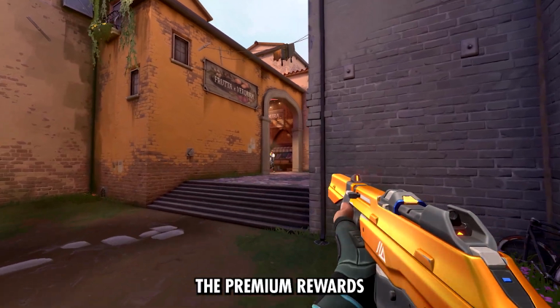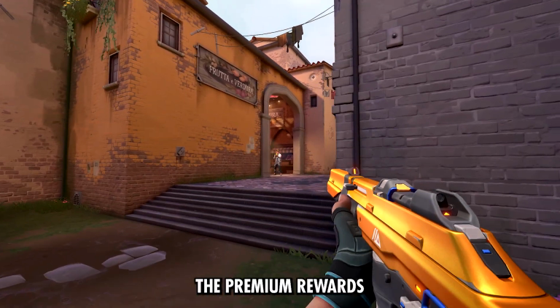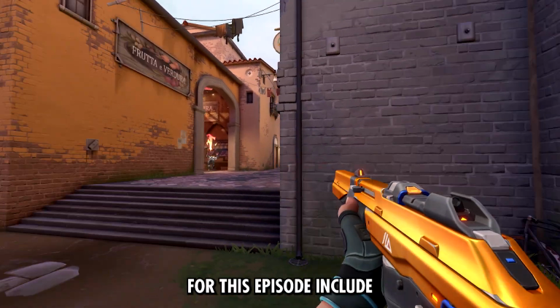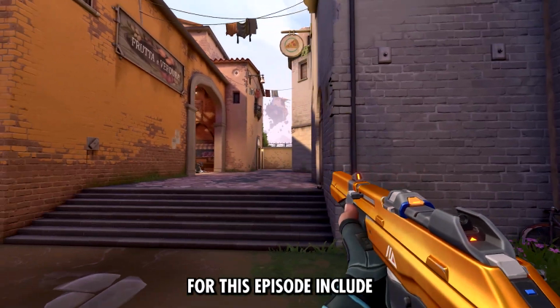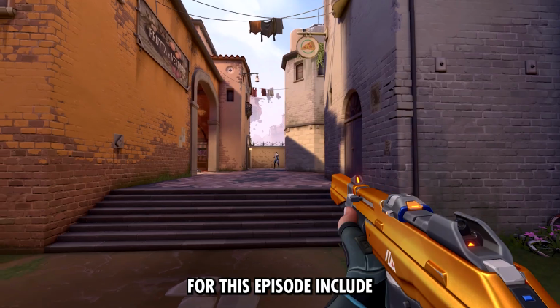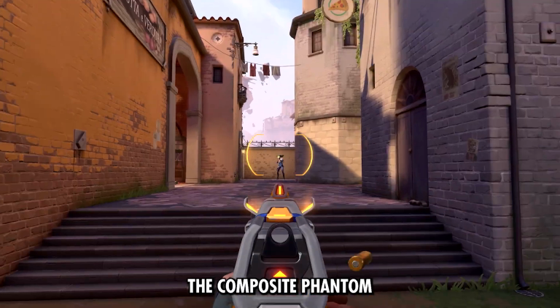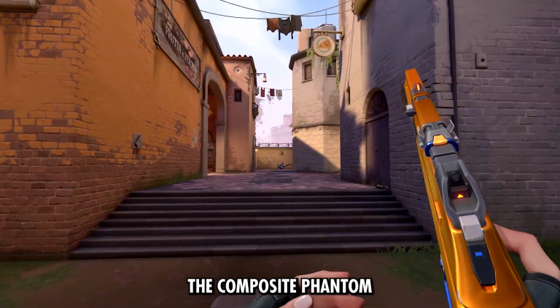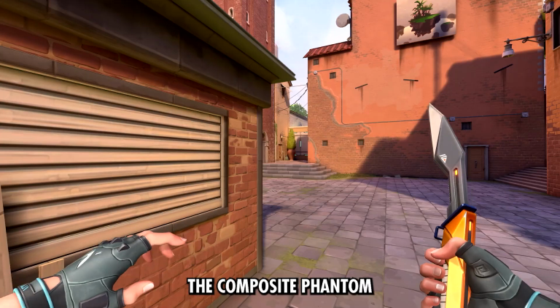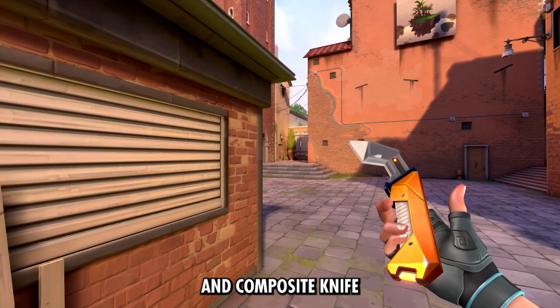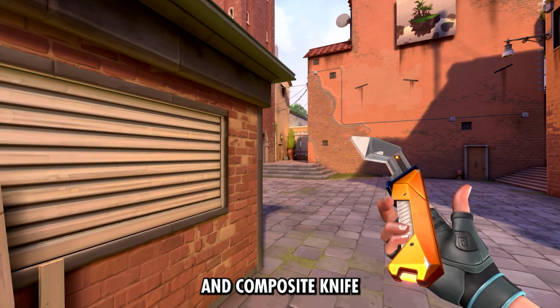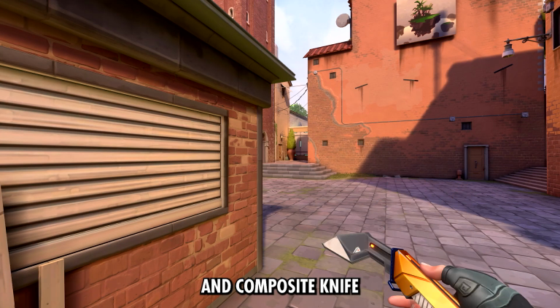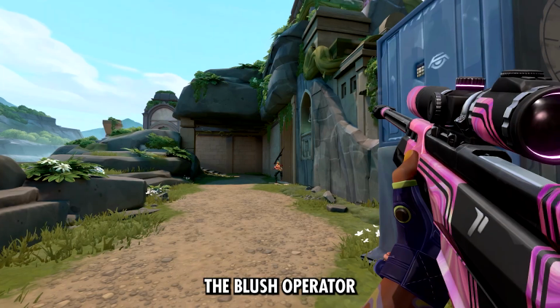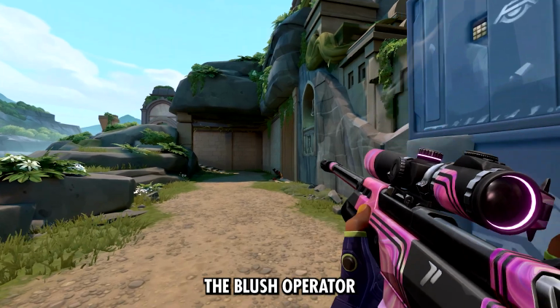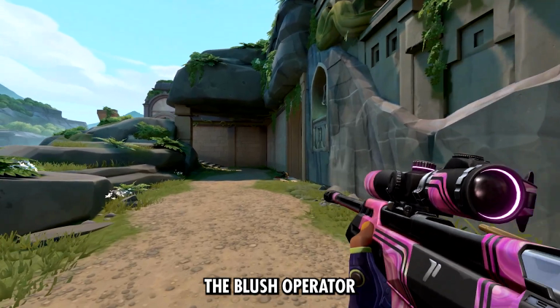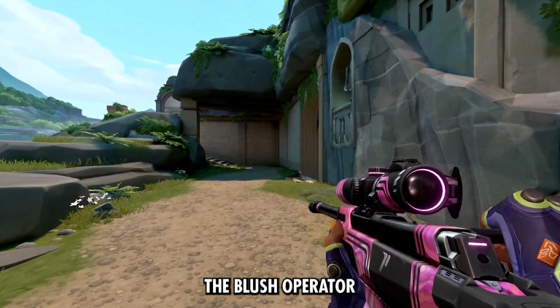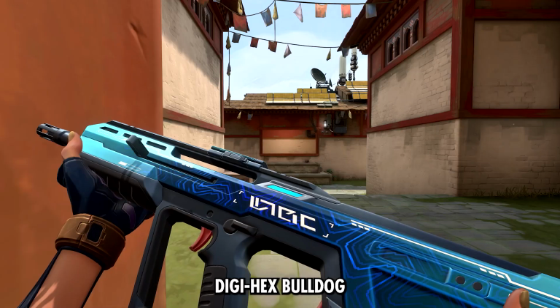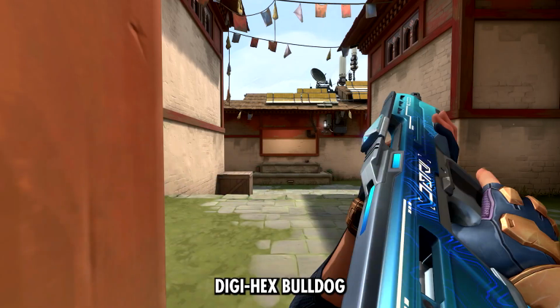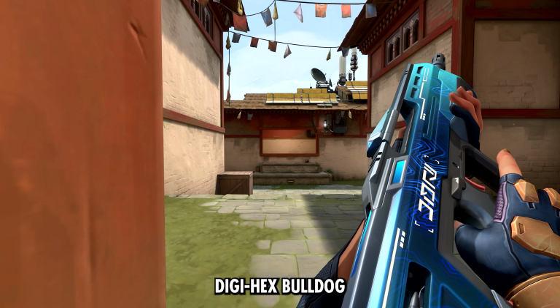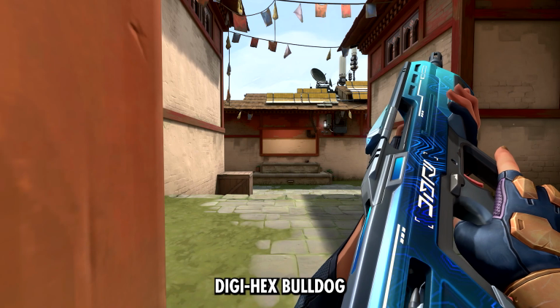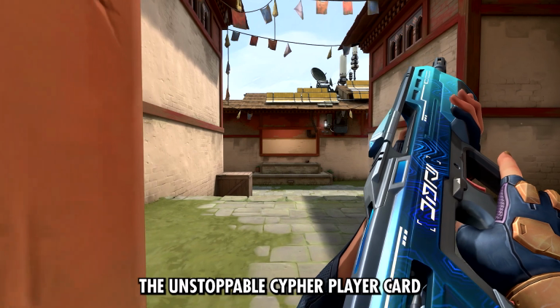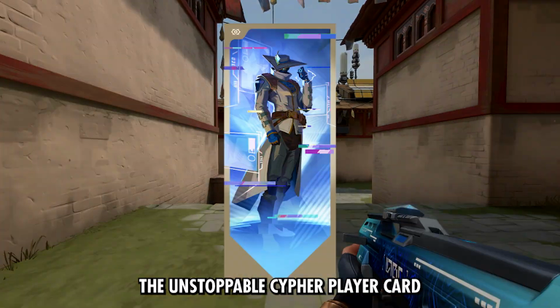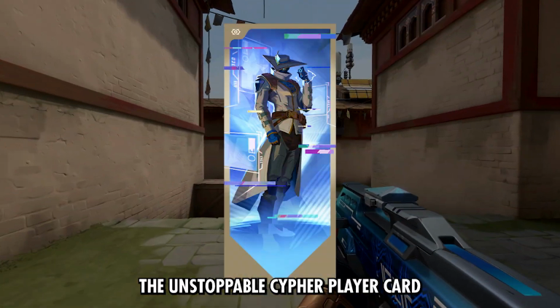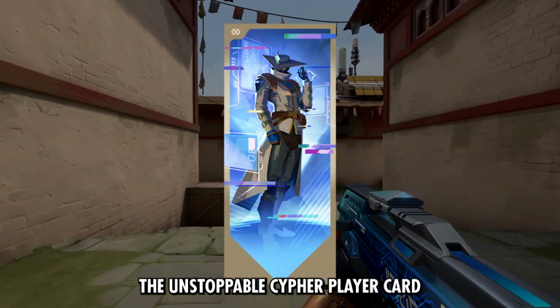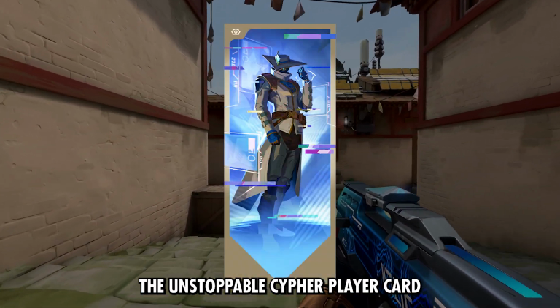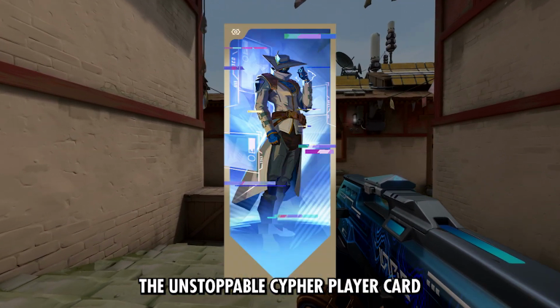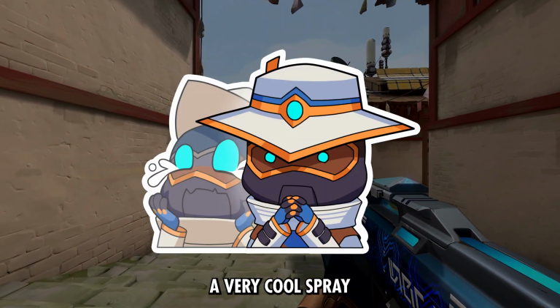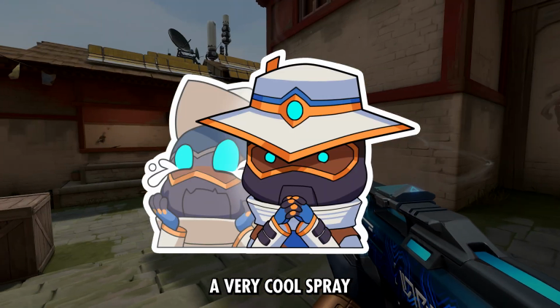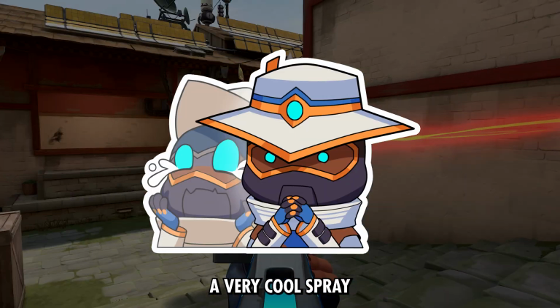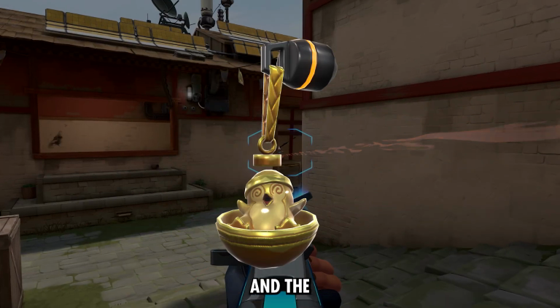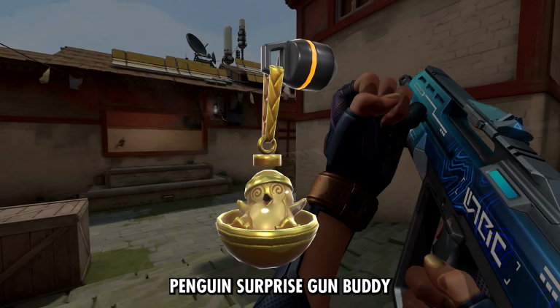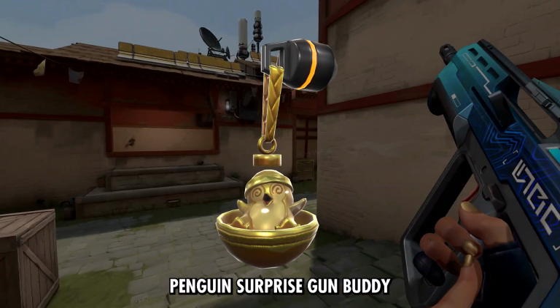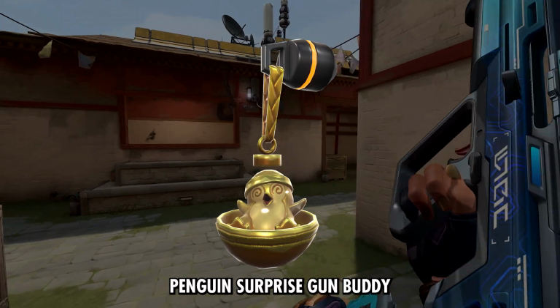The premium rewards for this episode include the Composite Phantom and Composite Knife, the Blush Operator, a Digihex Bulldog, the Unstoppable Cypher Player Card, a Very Cool Spray, and the Penguin Surprise Gun Buddy.